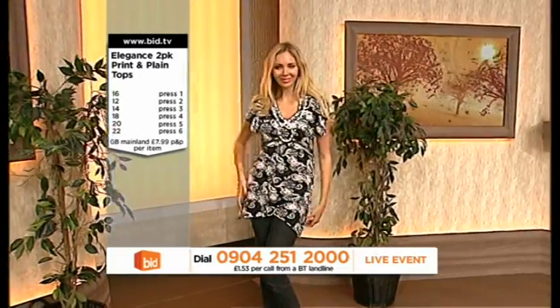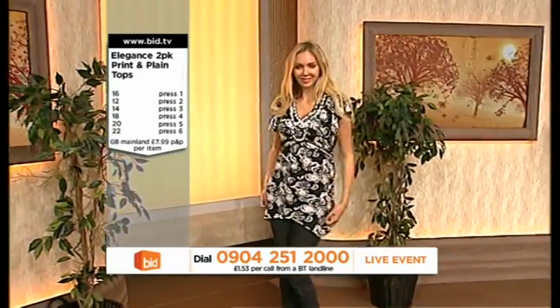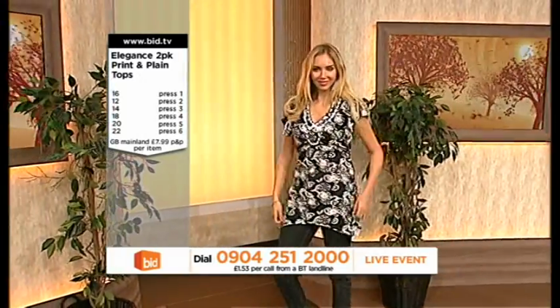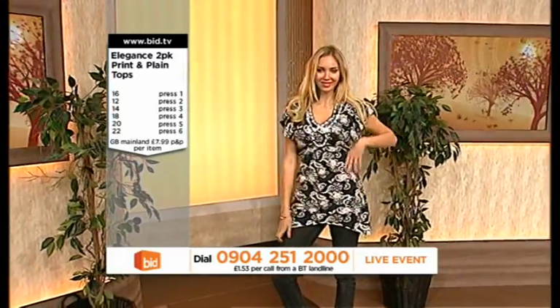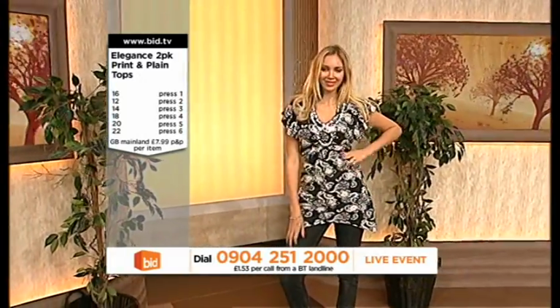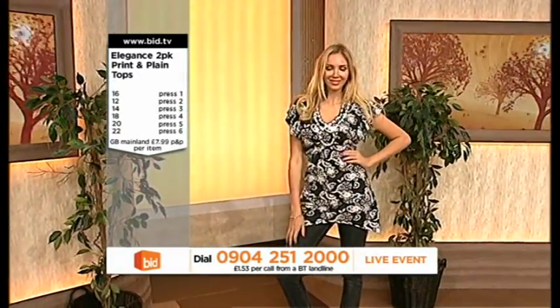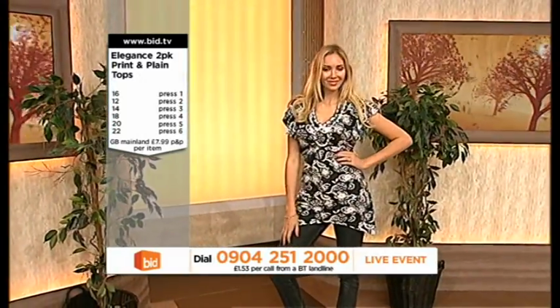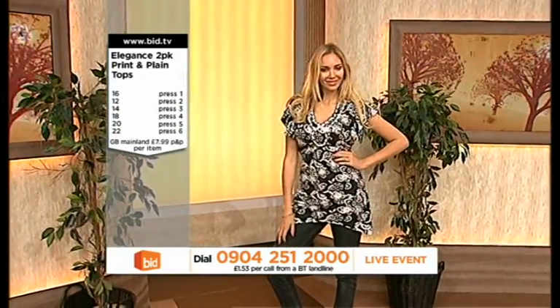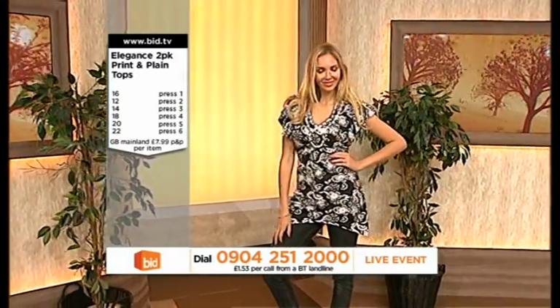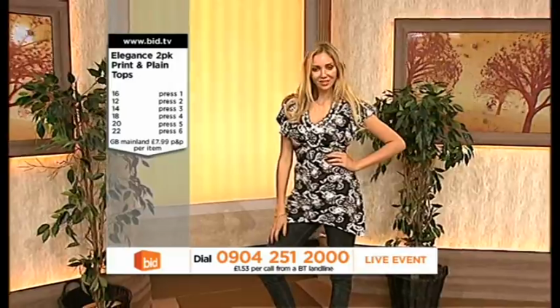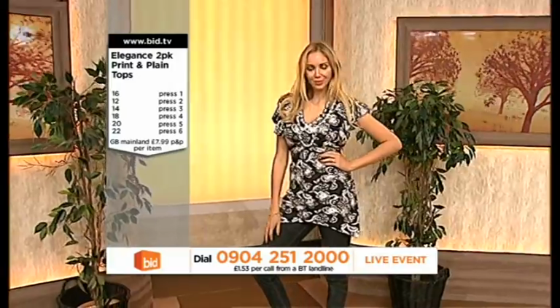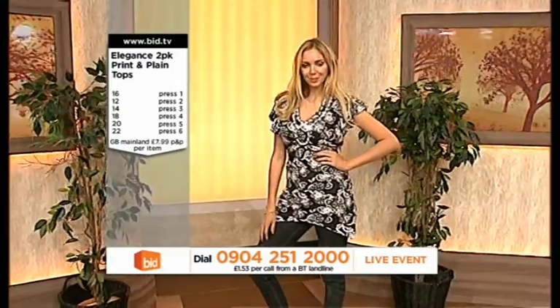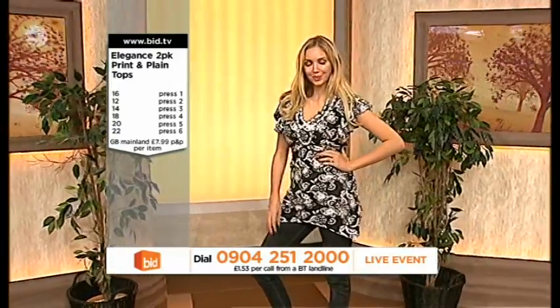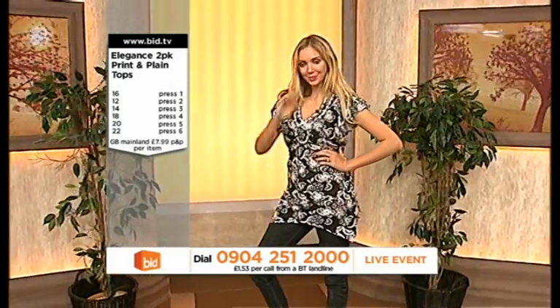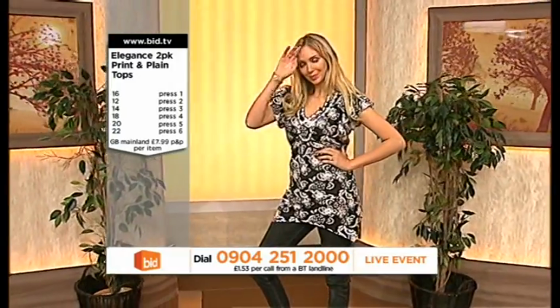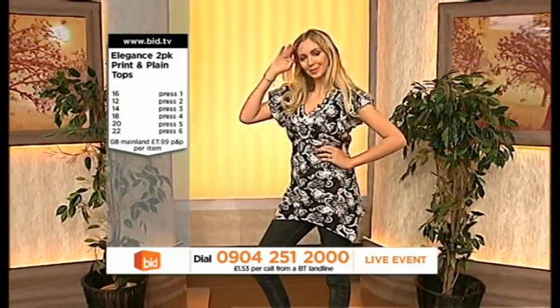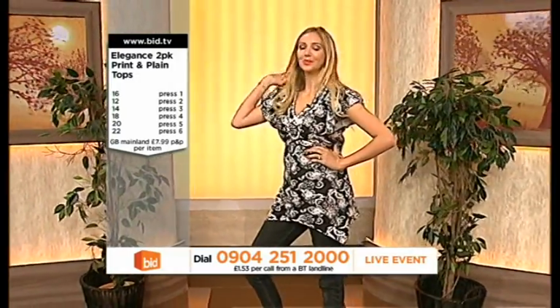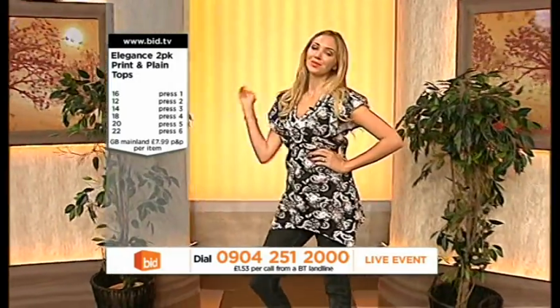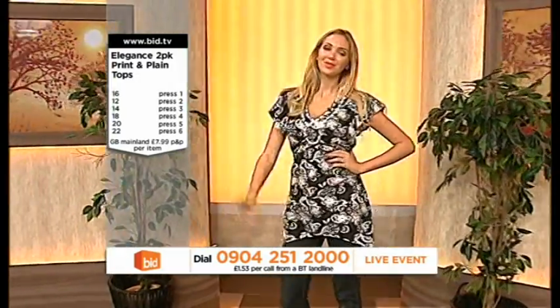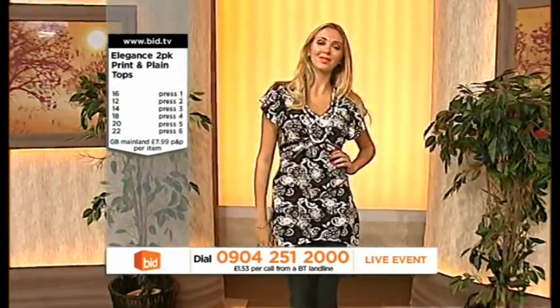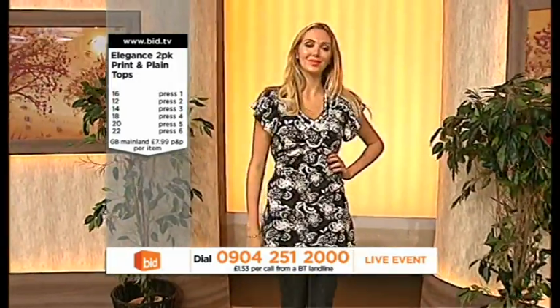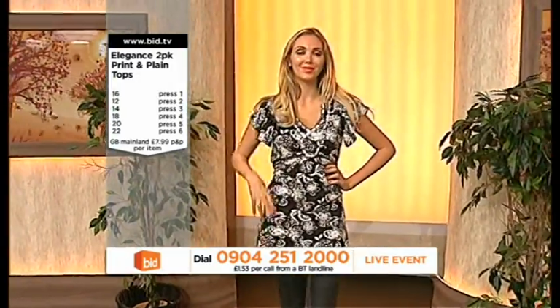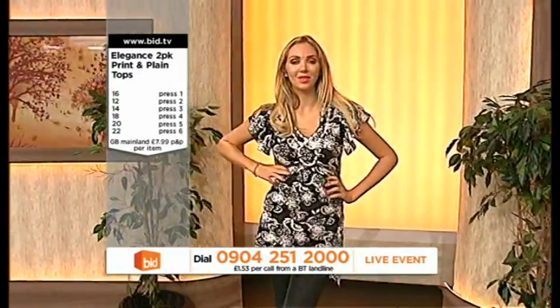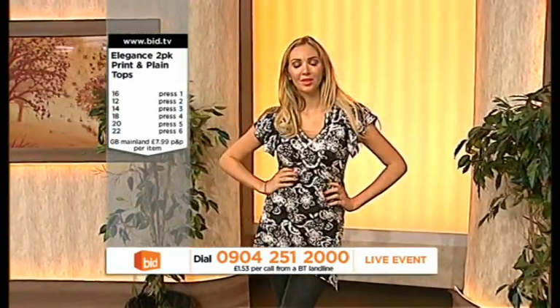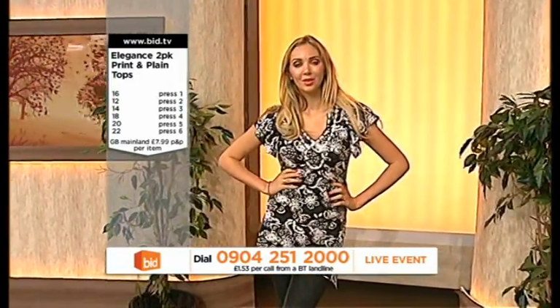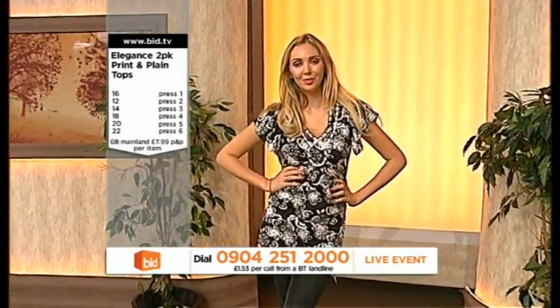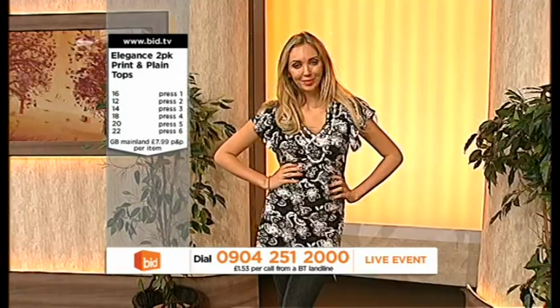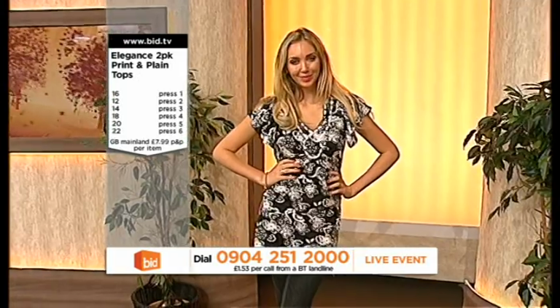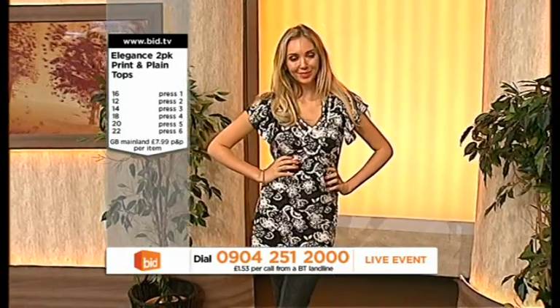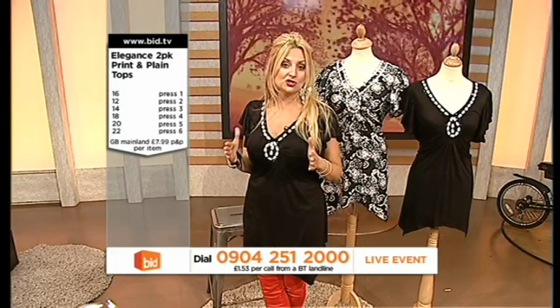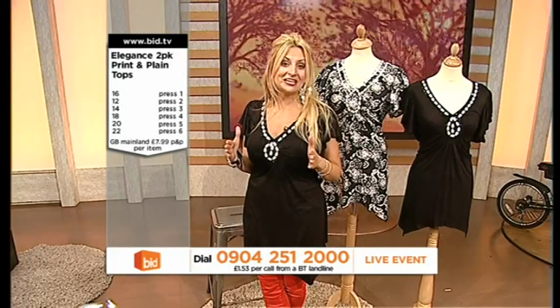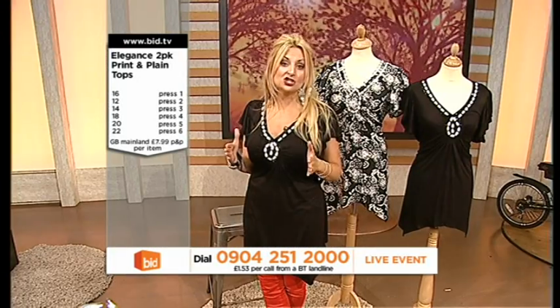Now, let me tell you, I've got an awful lot of people on the phone line for these. One for the 16, two for the 12, three for the 14, four for the 18, five for the 20, six for the 22.